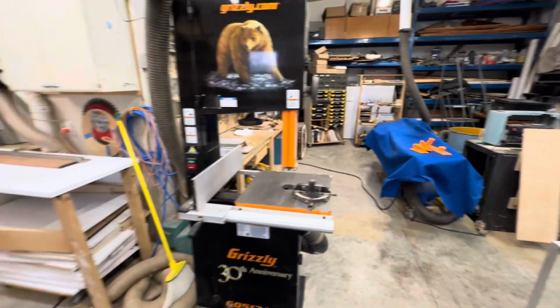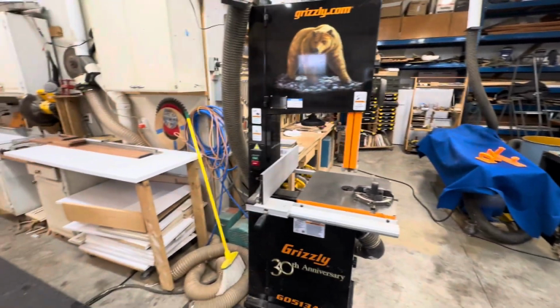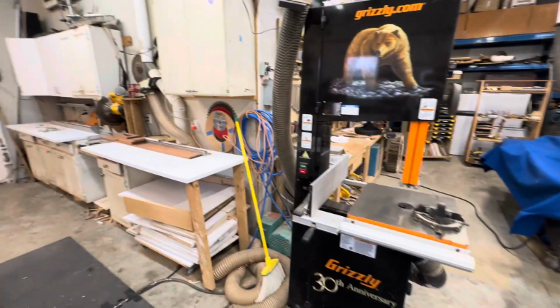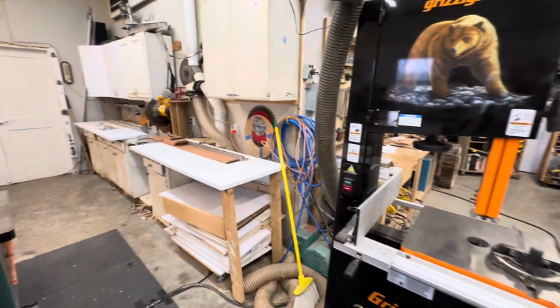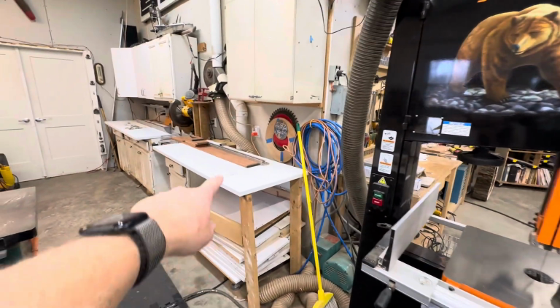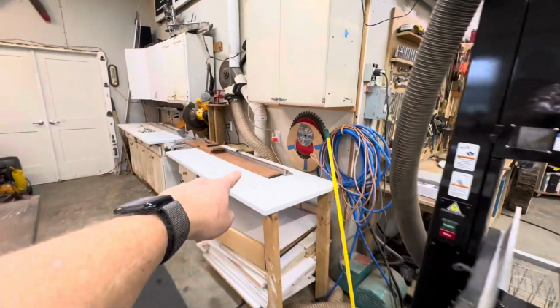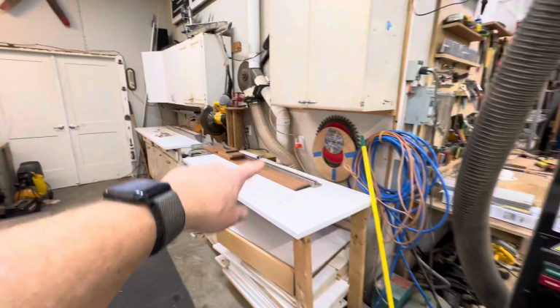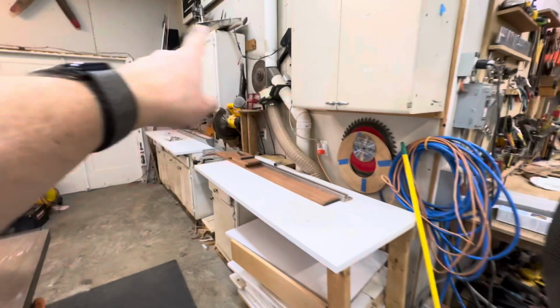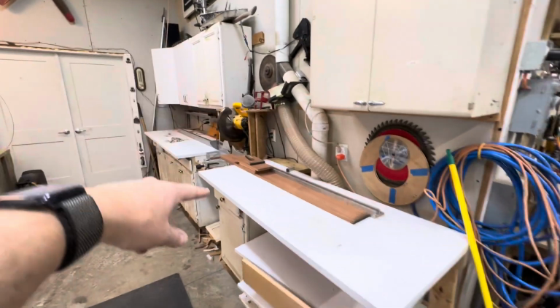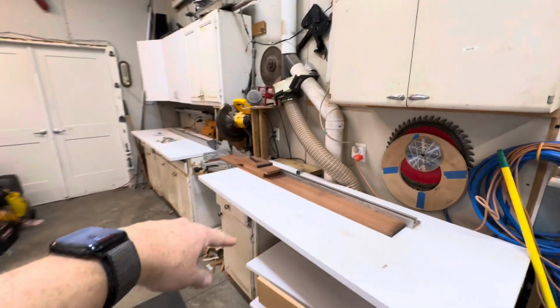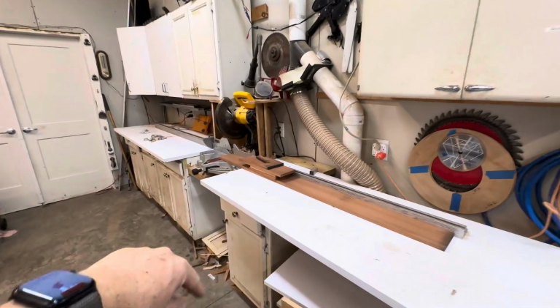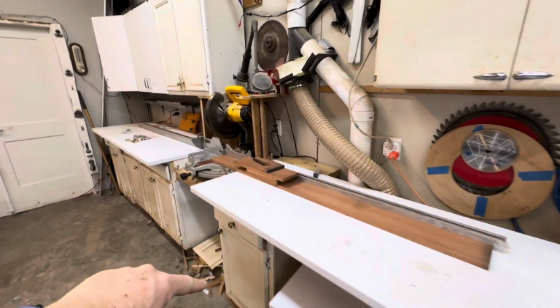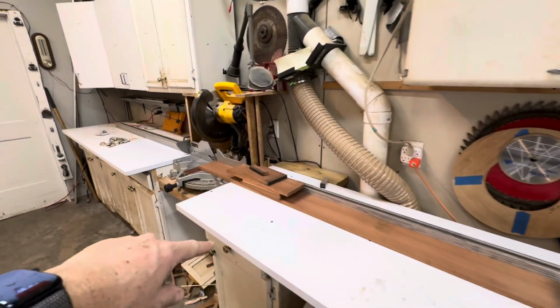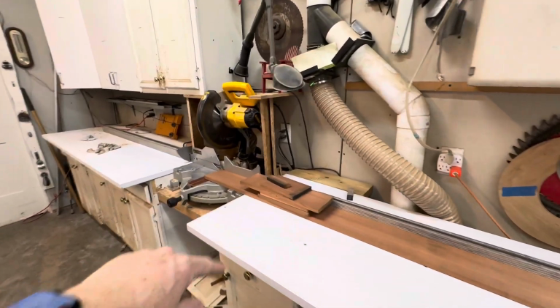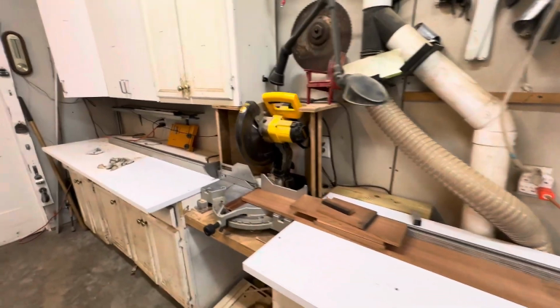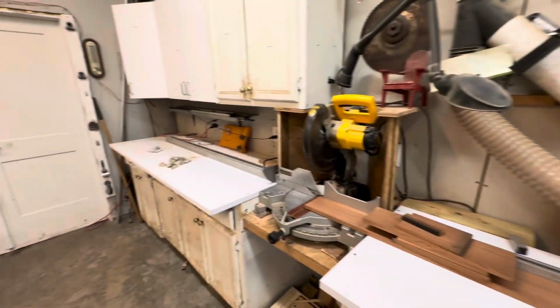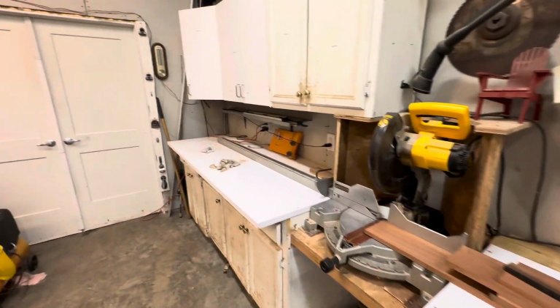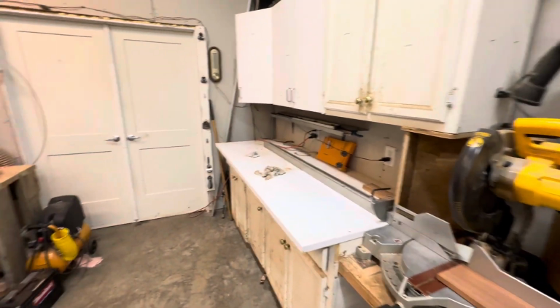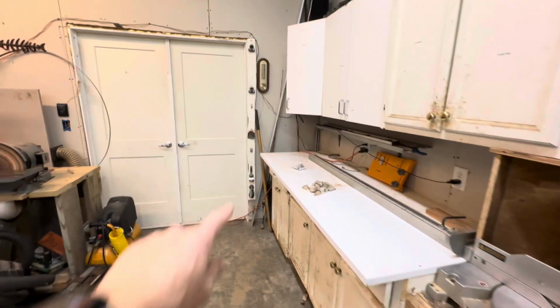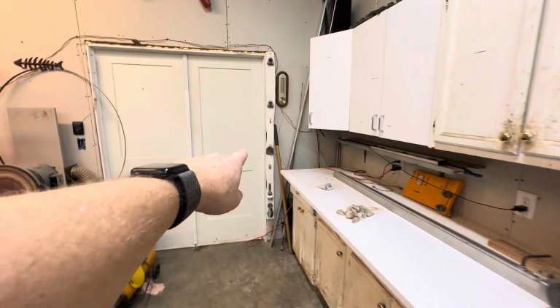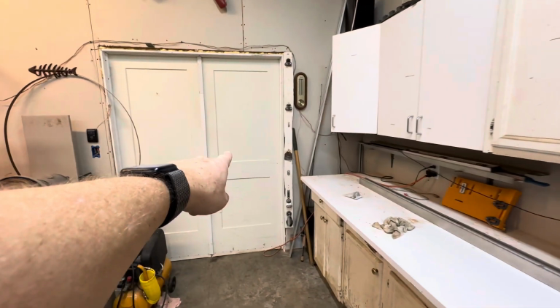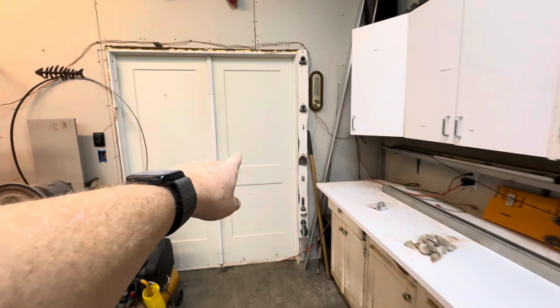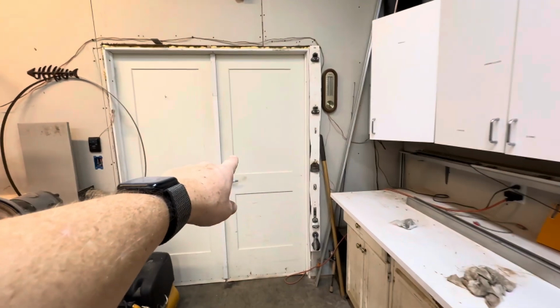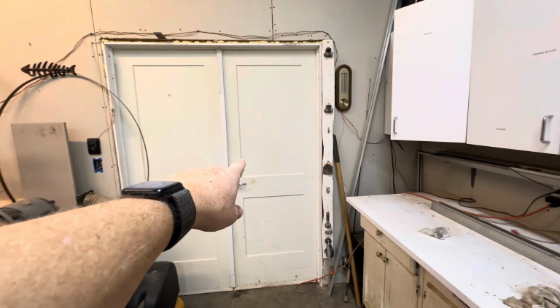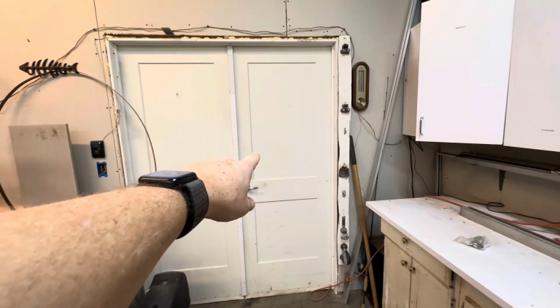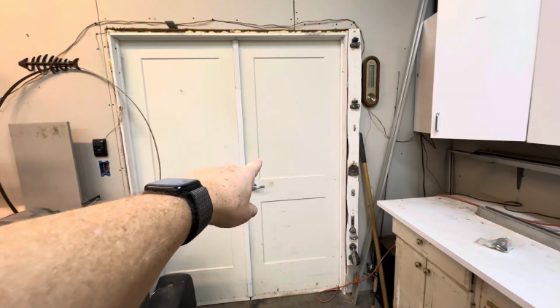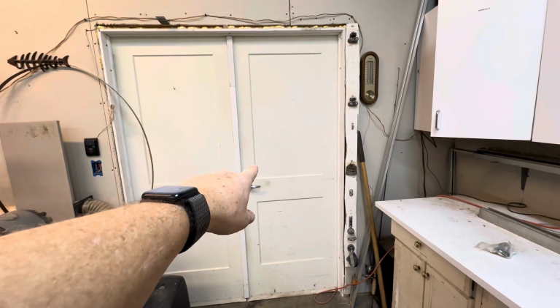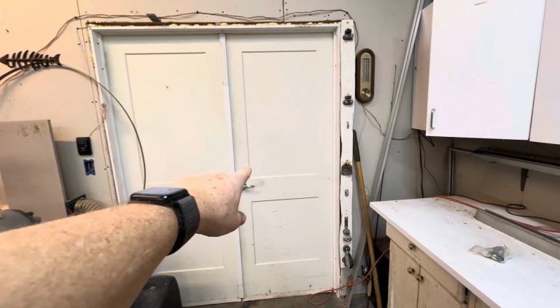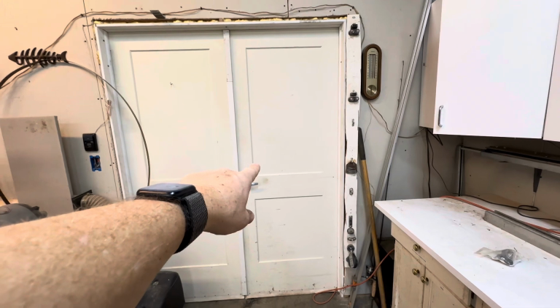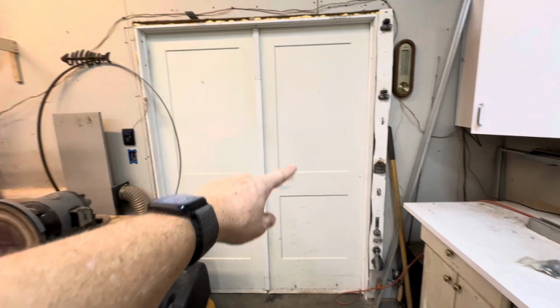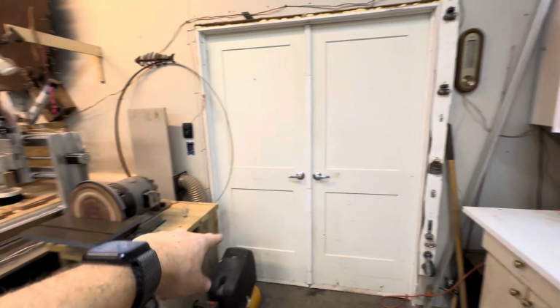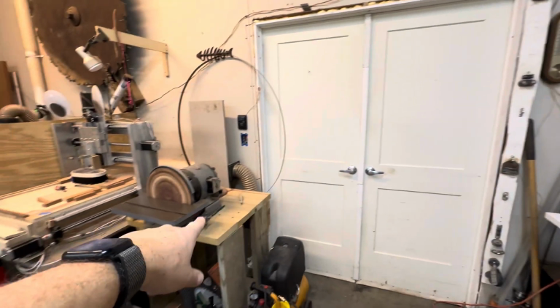Back past the bandsaw to the chop saw station — storage up above and storage down below. Beyond the chop saw, there's a door that goes out to the other part, the cold part of the barn, which has two boats and a truck.